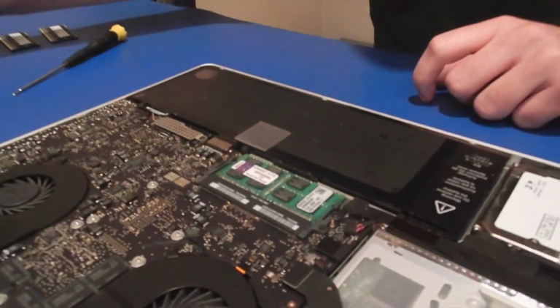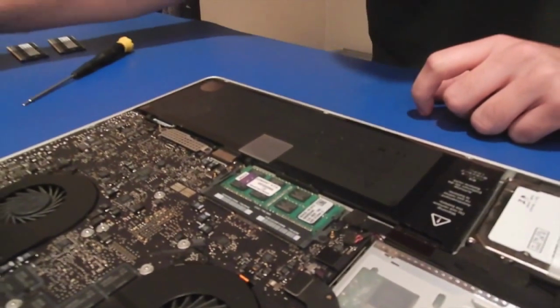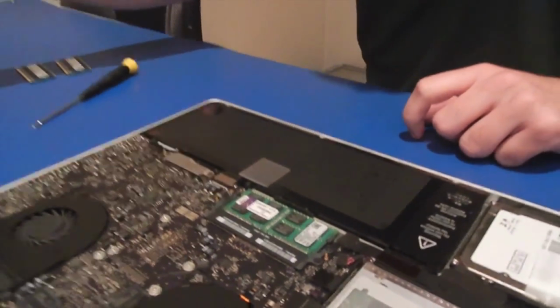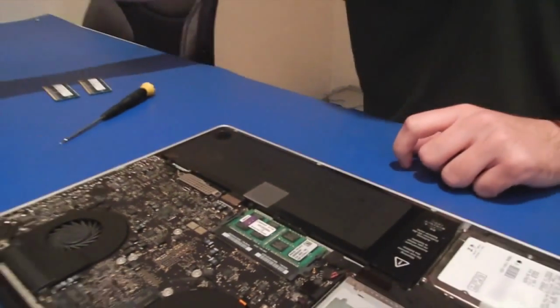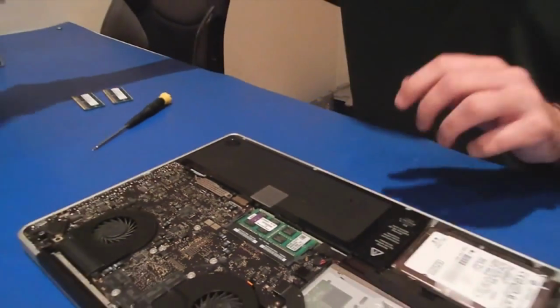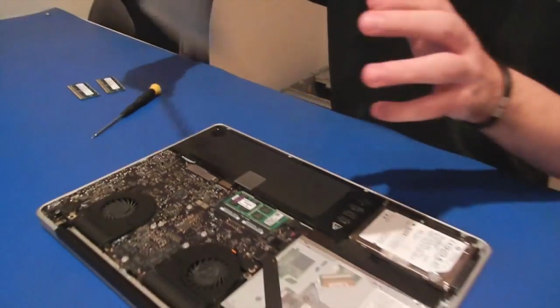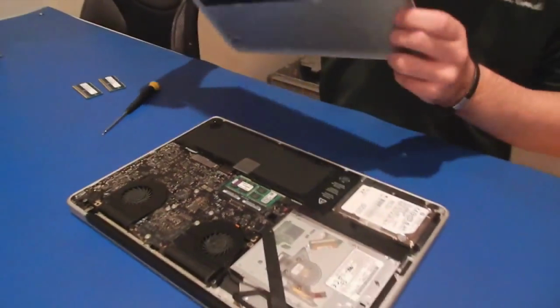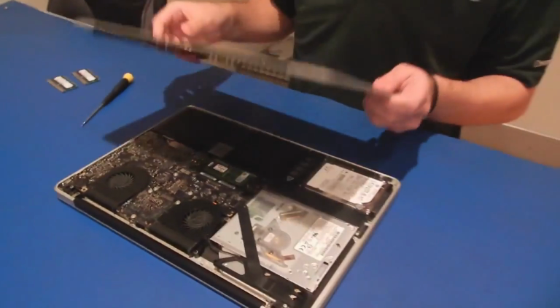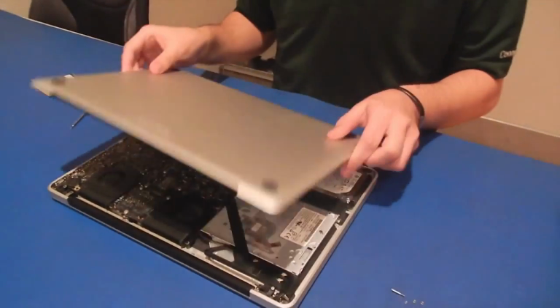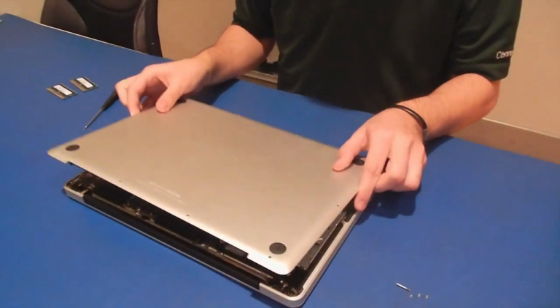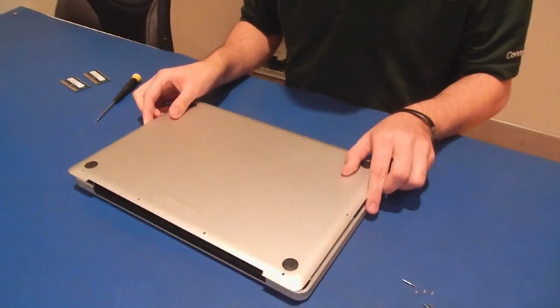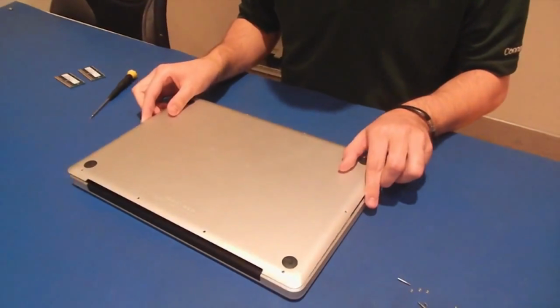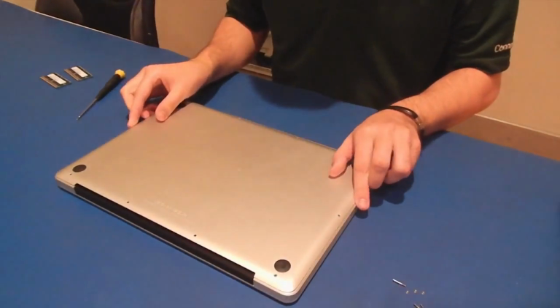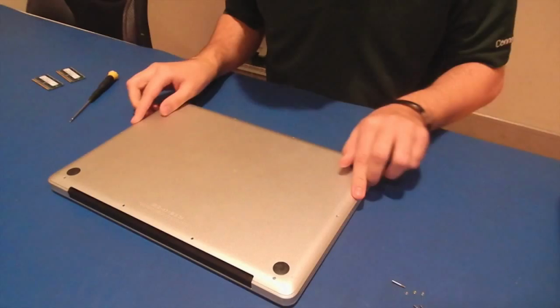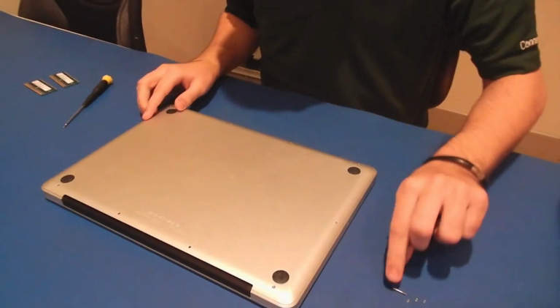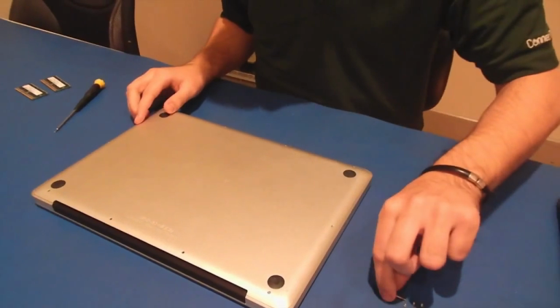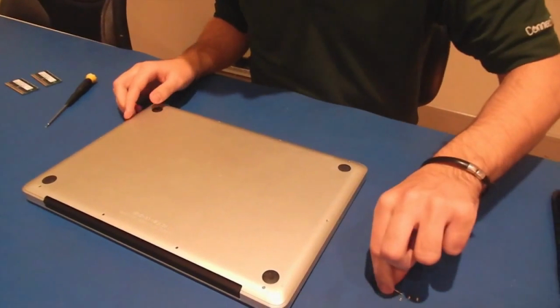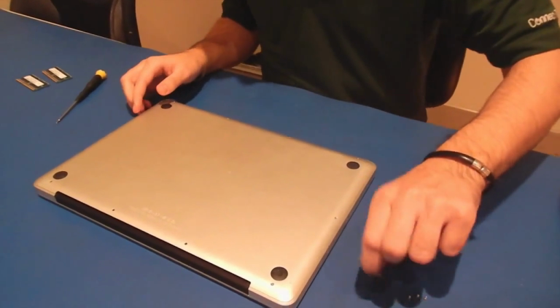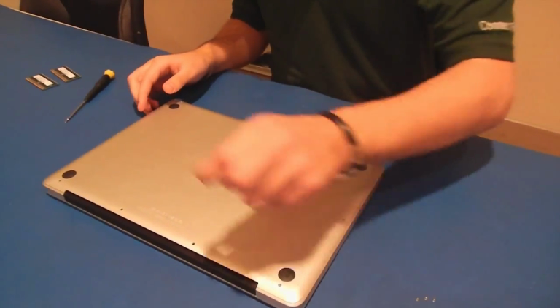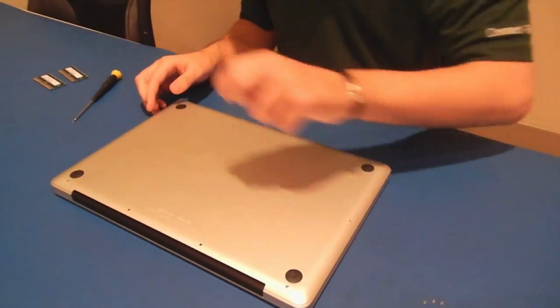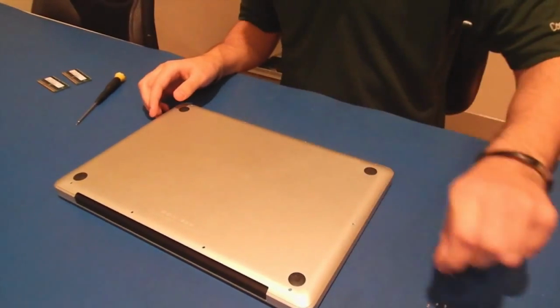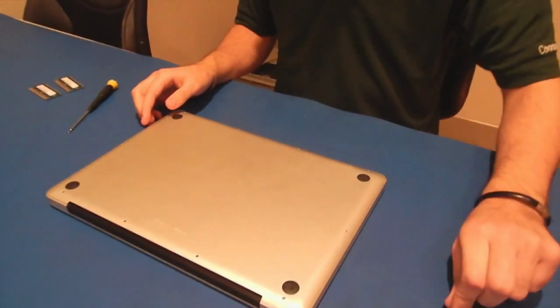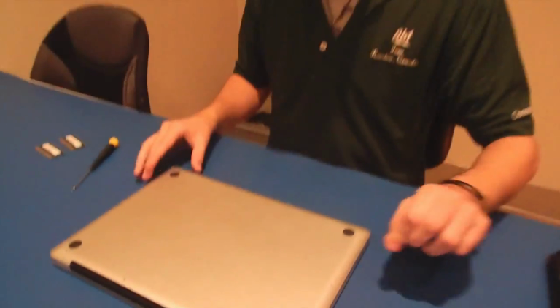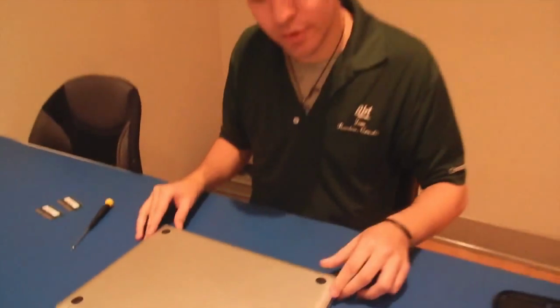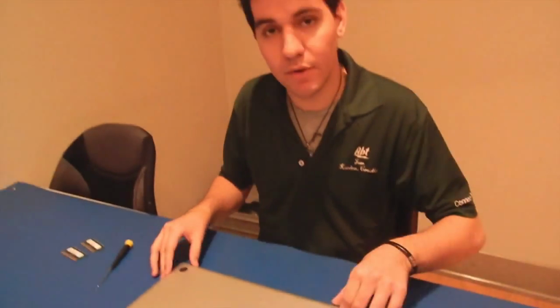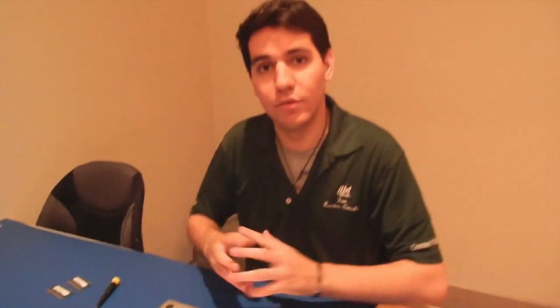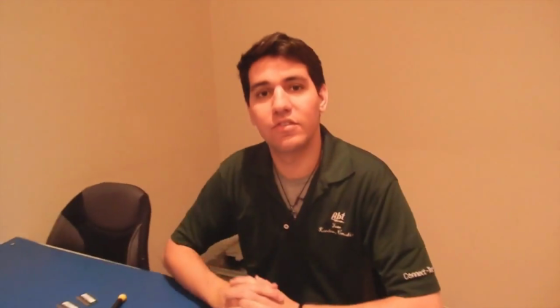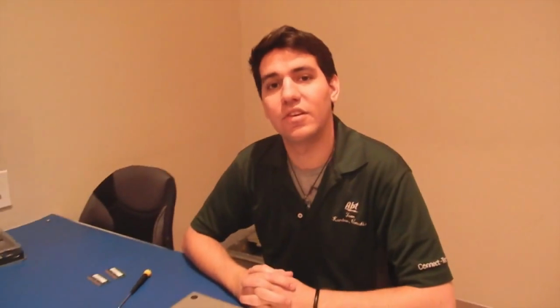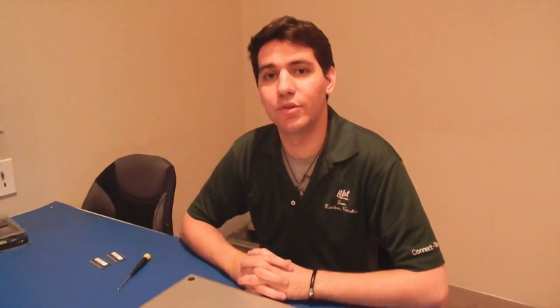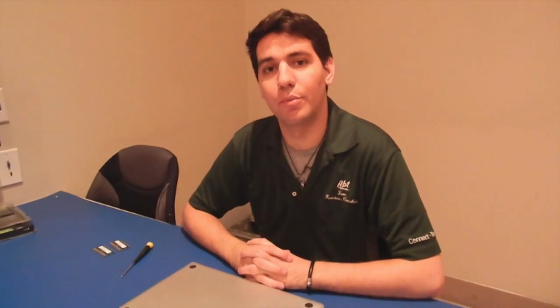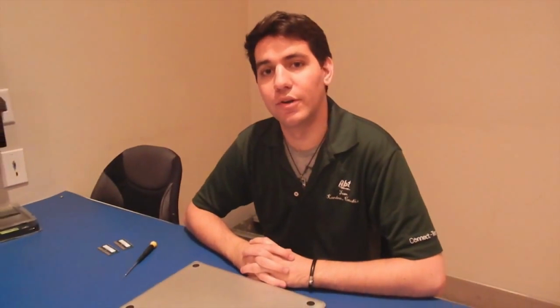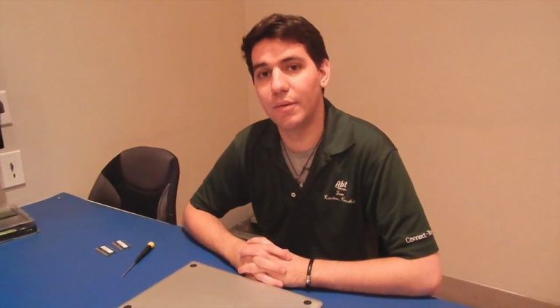After that, go ahead and put the case back on and the 10 screws. Turn on your computer, and you have just successfully upgraded your RAM.